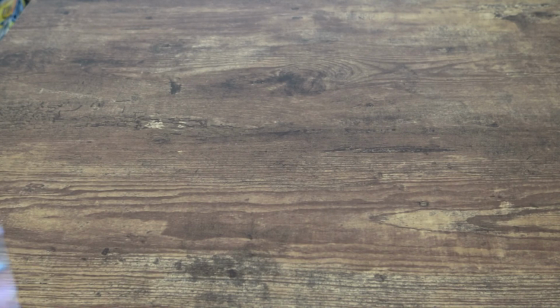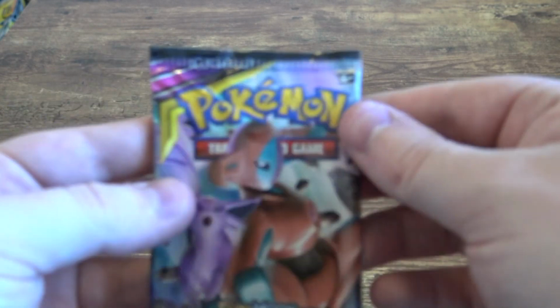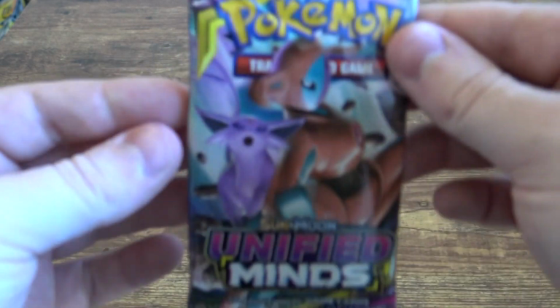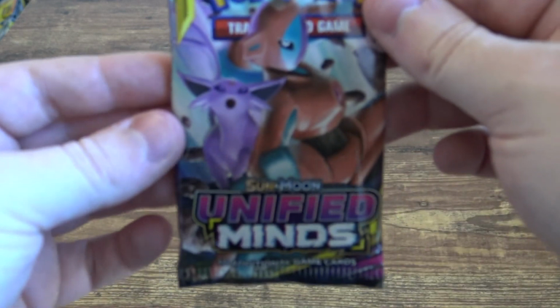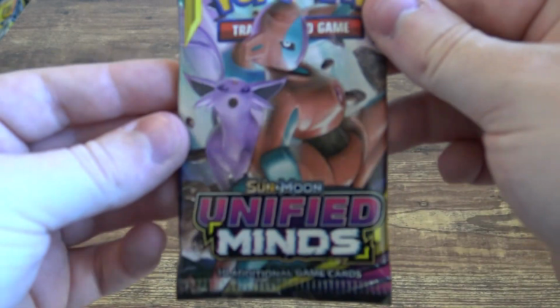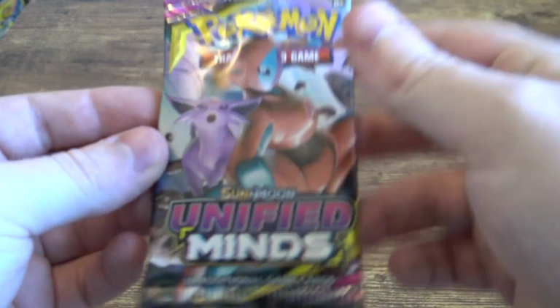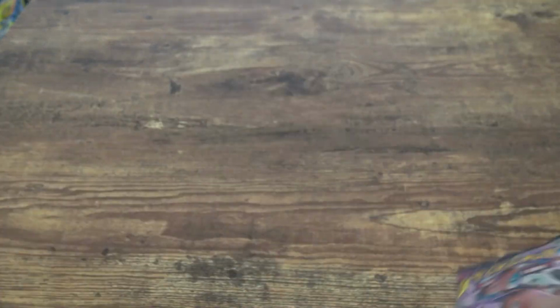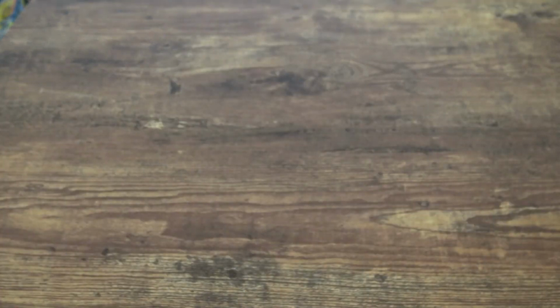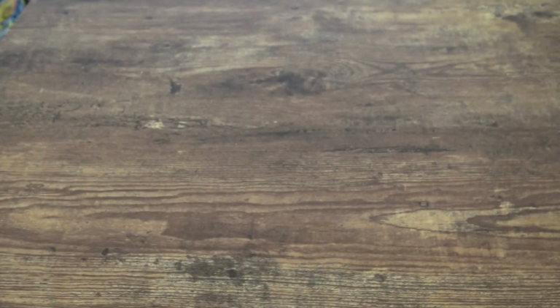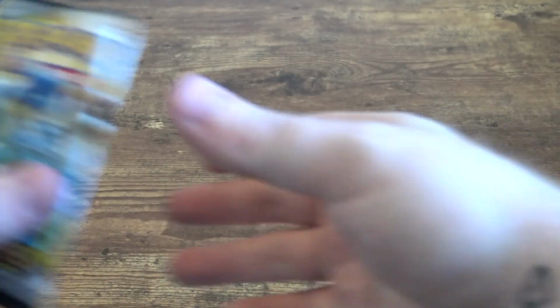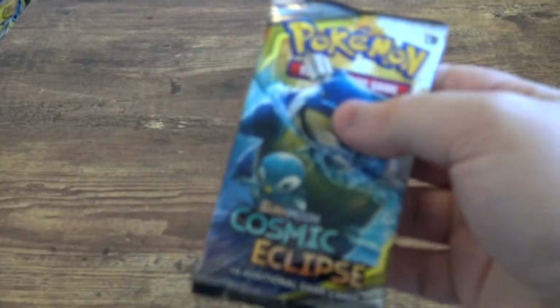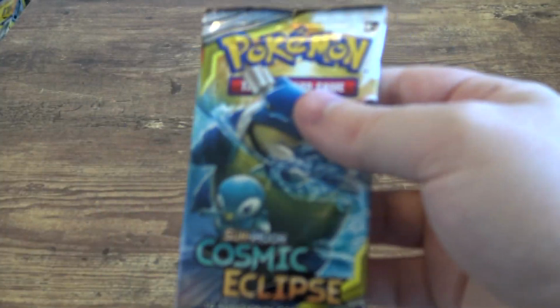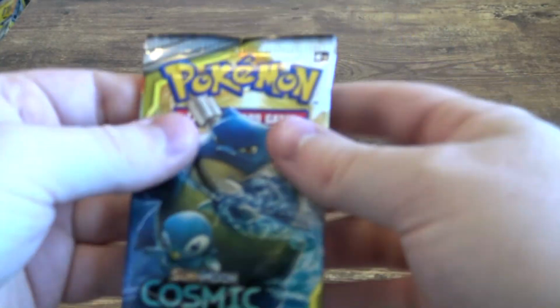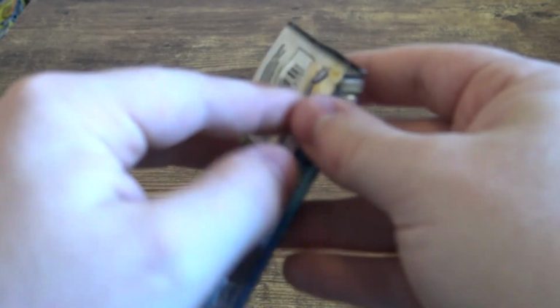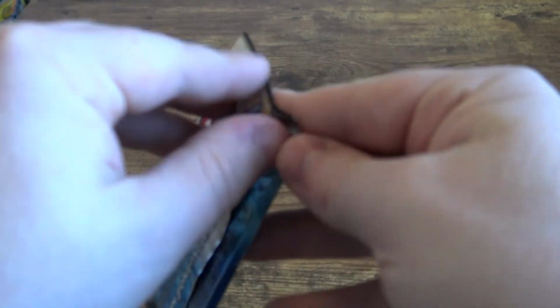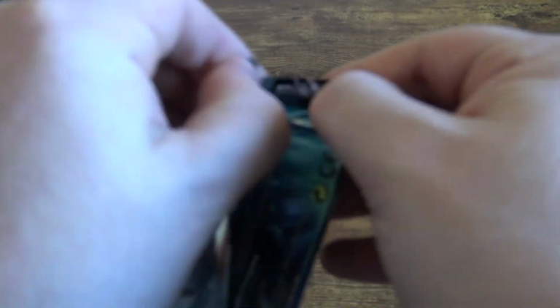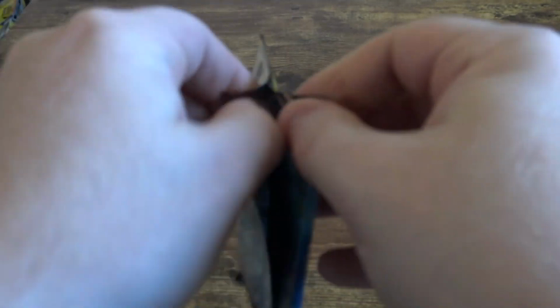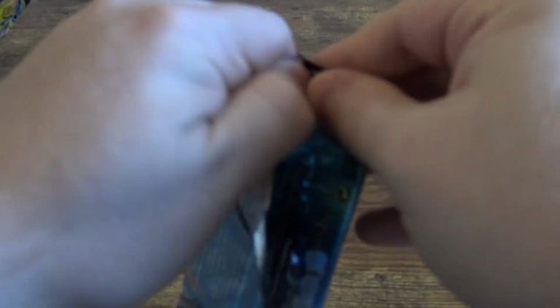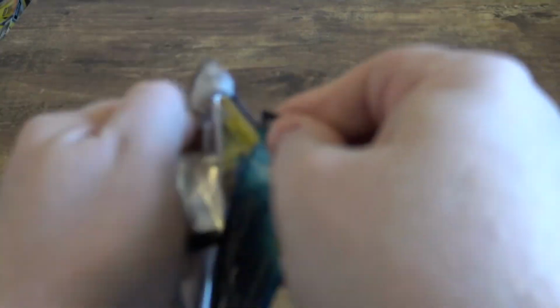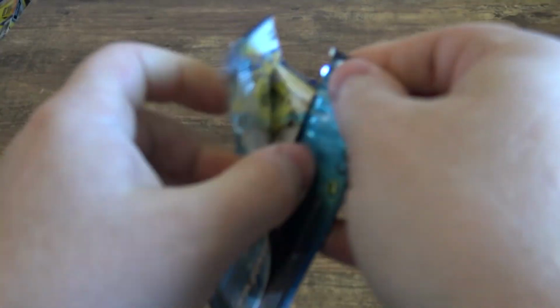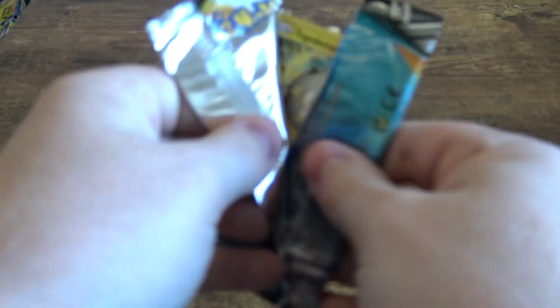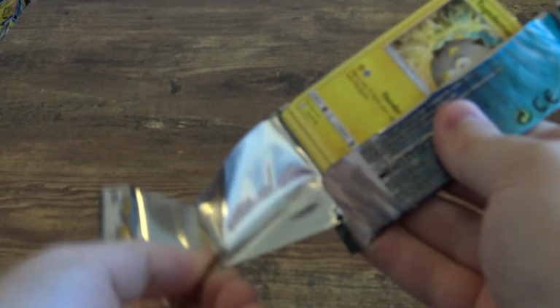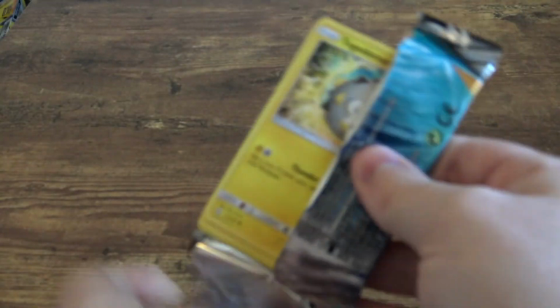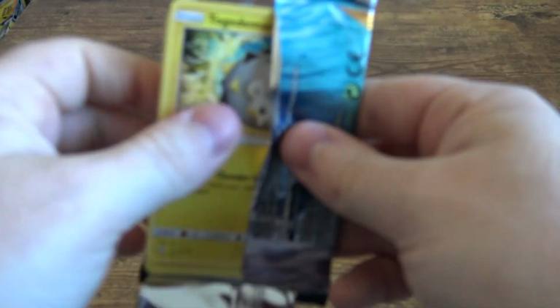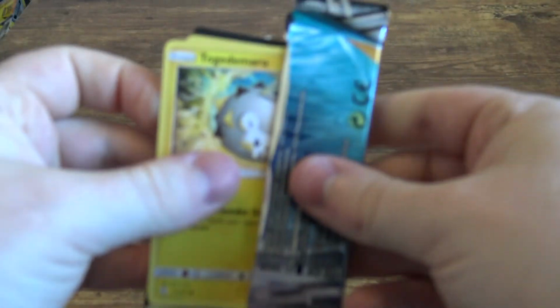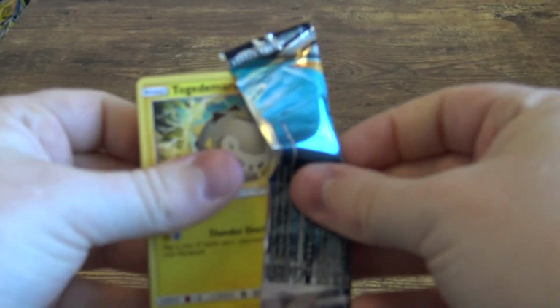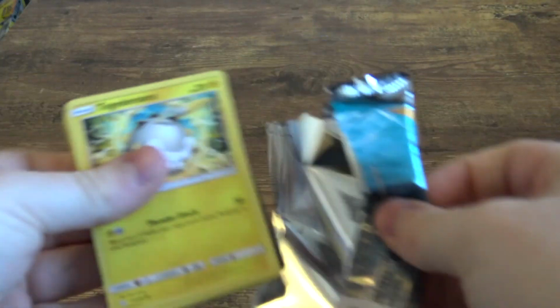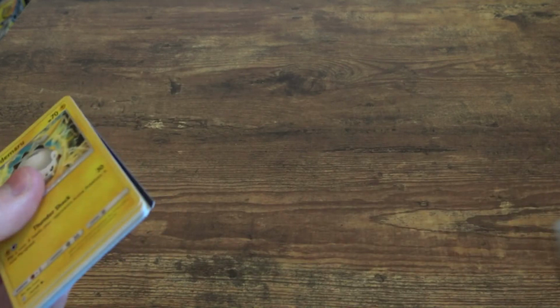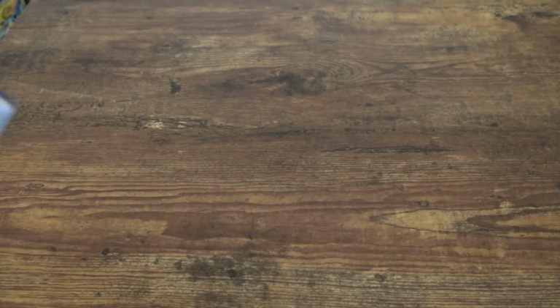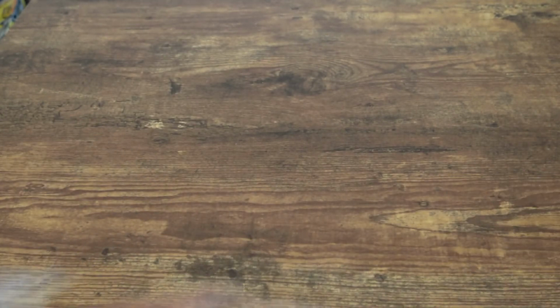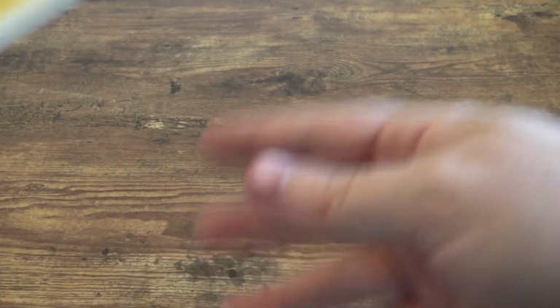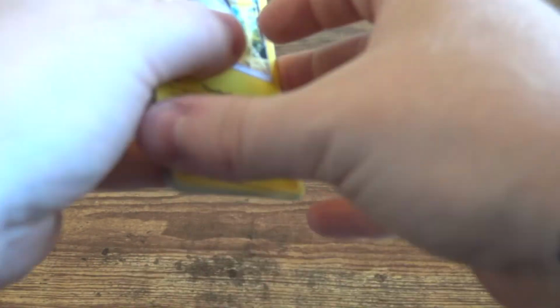Let's save that one because we got two Cosmic Eclipse. Let's open the Blastoise and Cosmic Eclipse pack. That was better — I opened that a lot better. I like that.